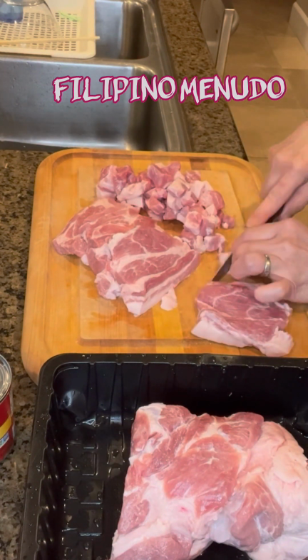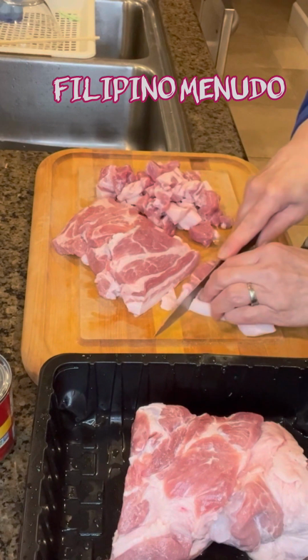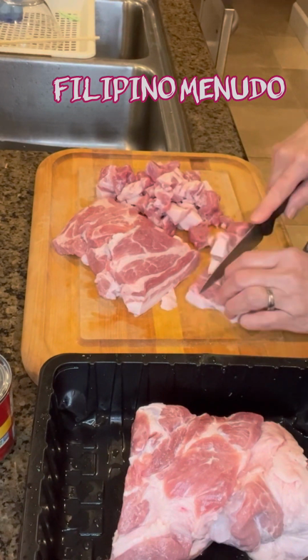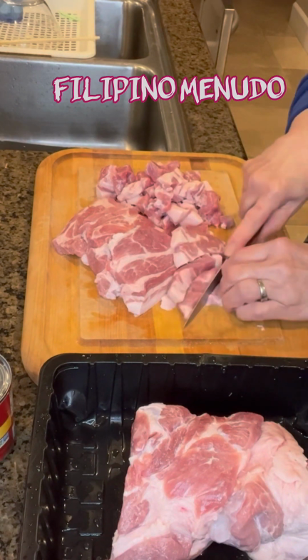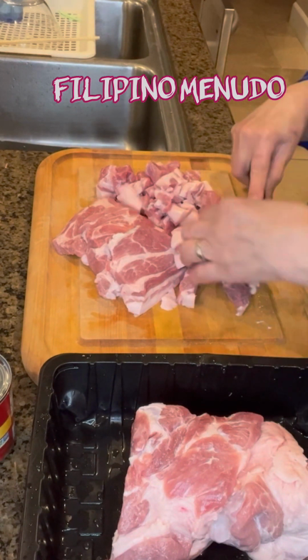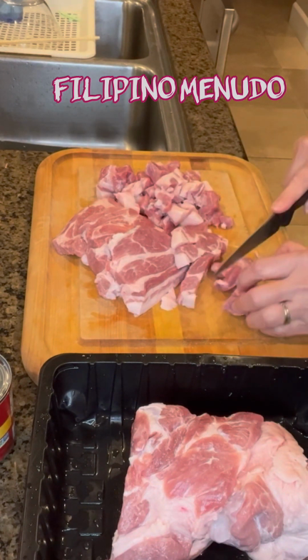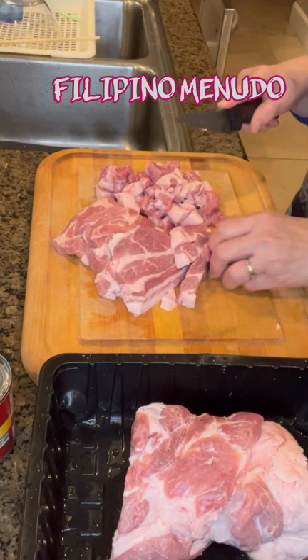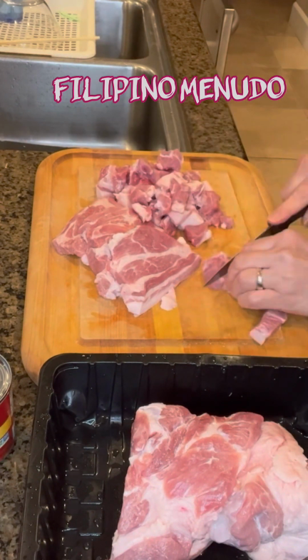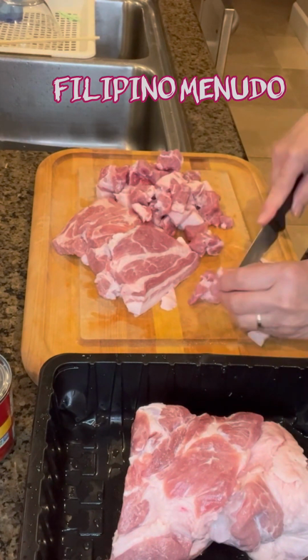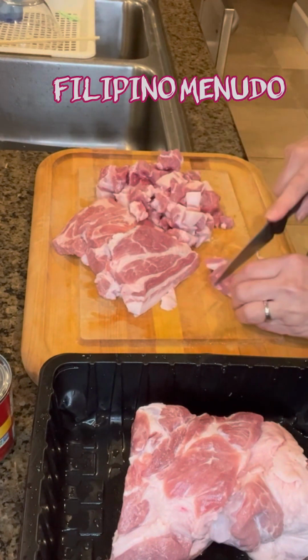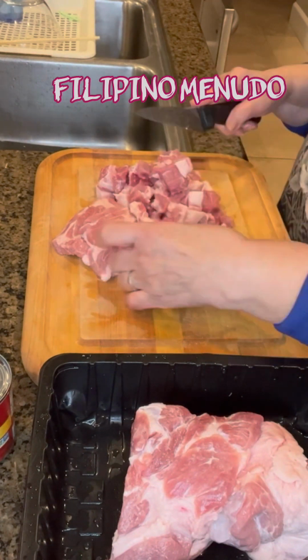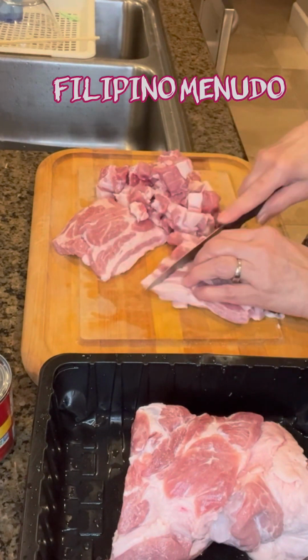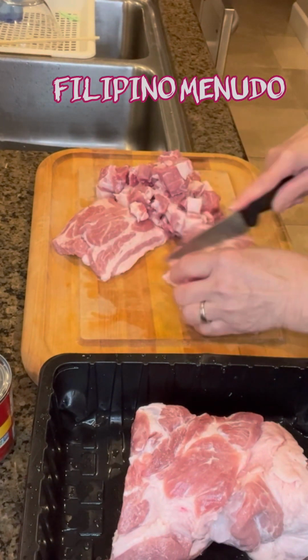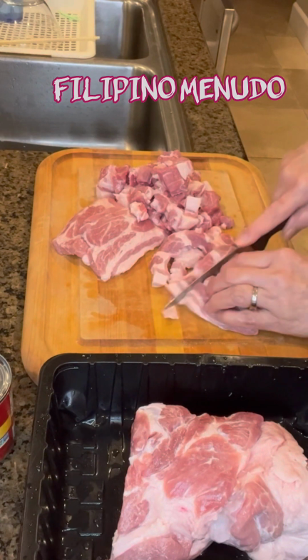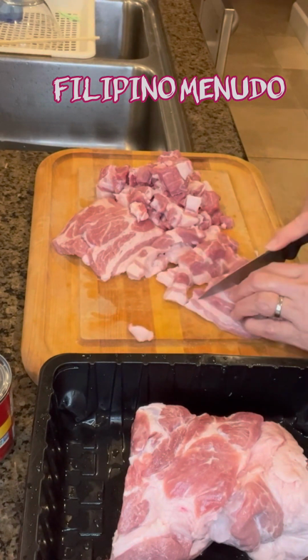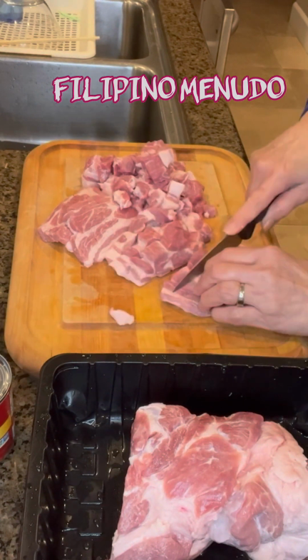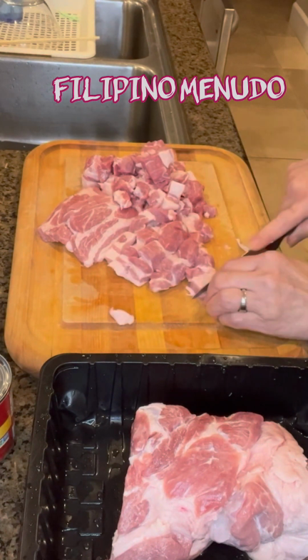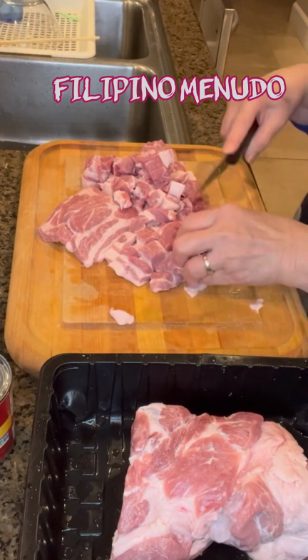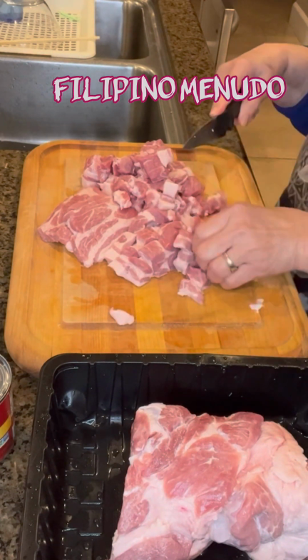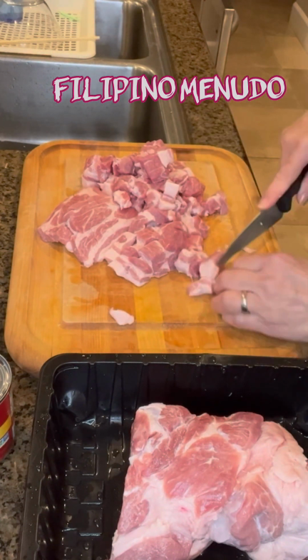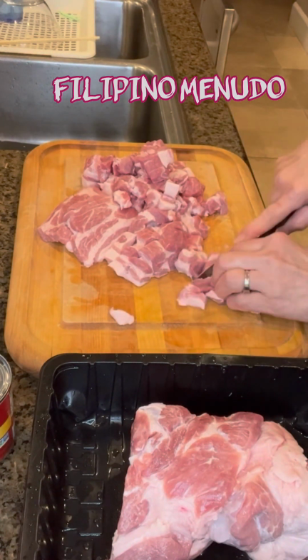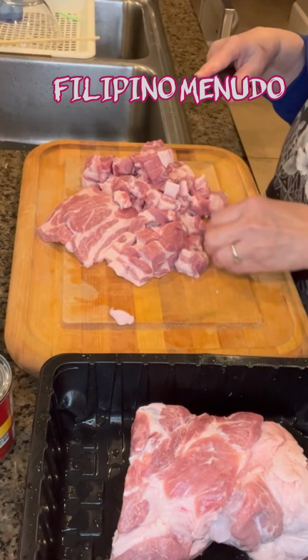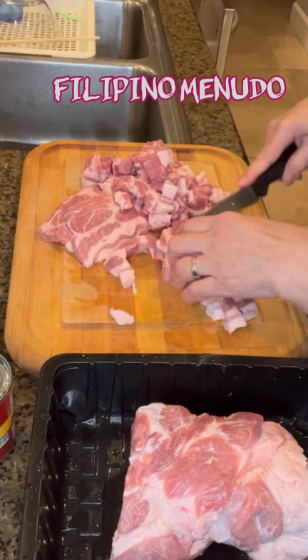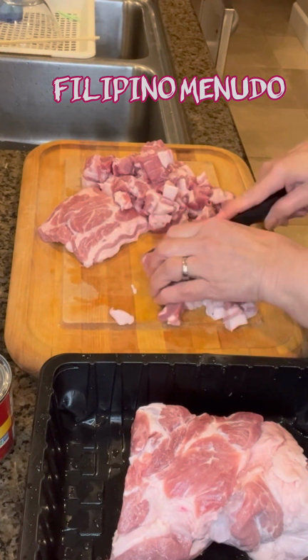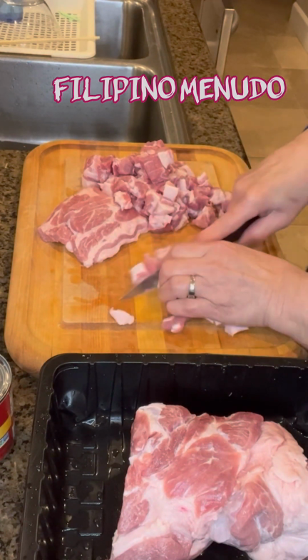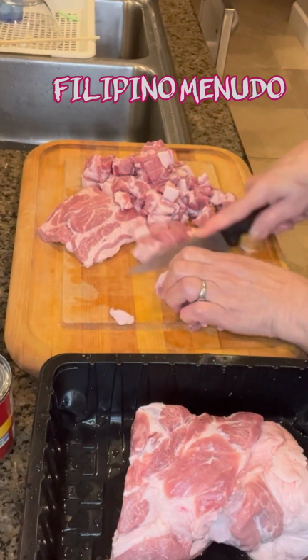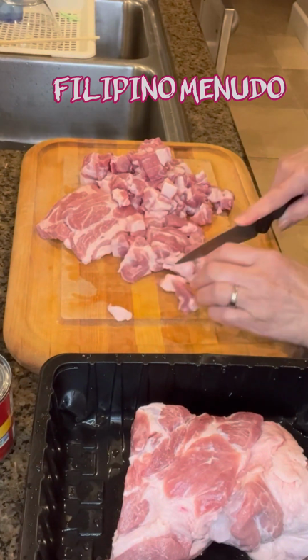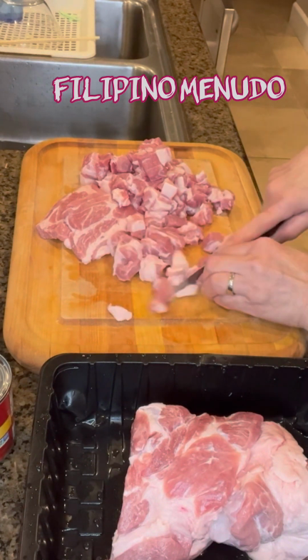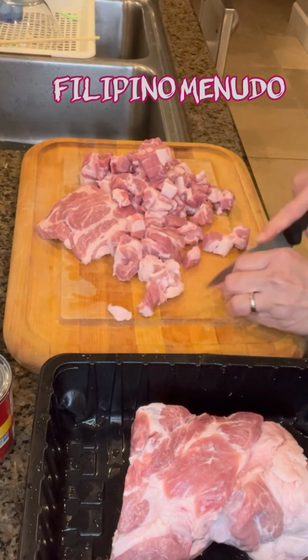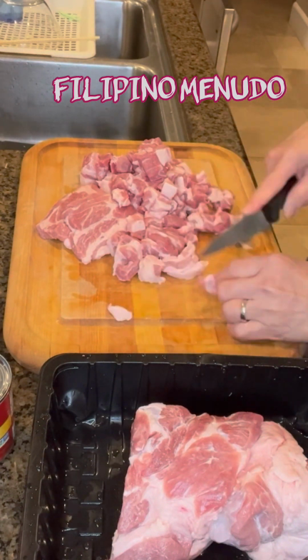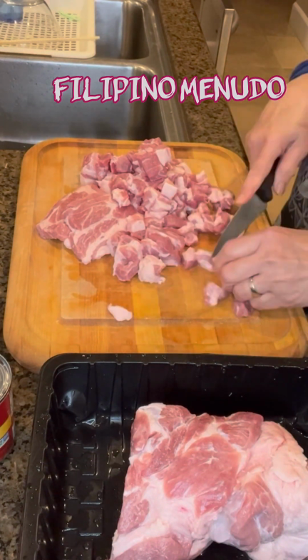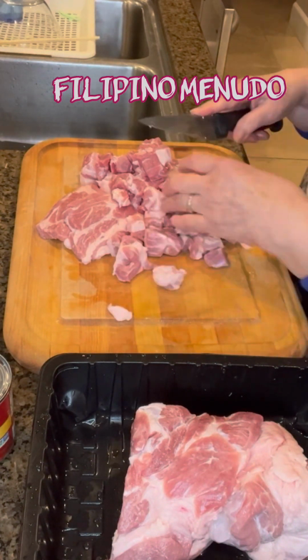There's a lot of variation of style of menudo, the Filipino menudo. But this is the way I prepare mine. Let me know how you prepare yours.